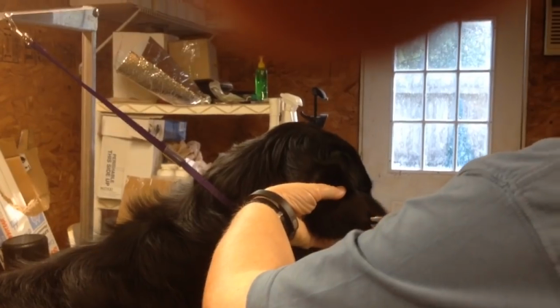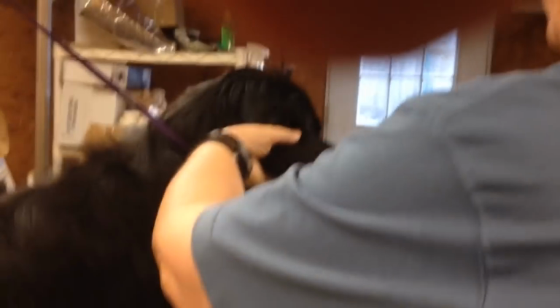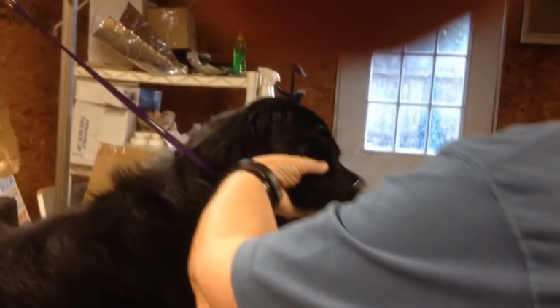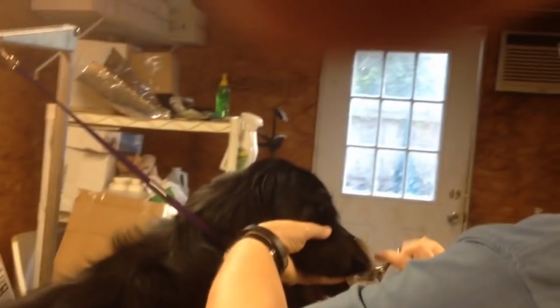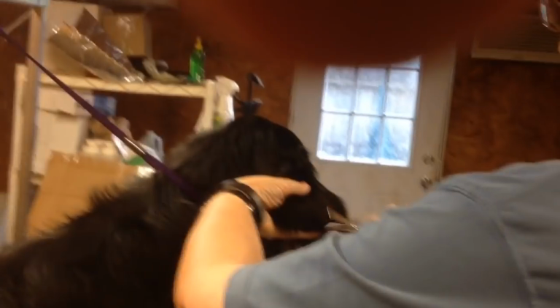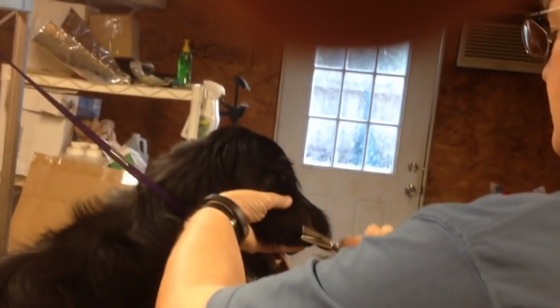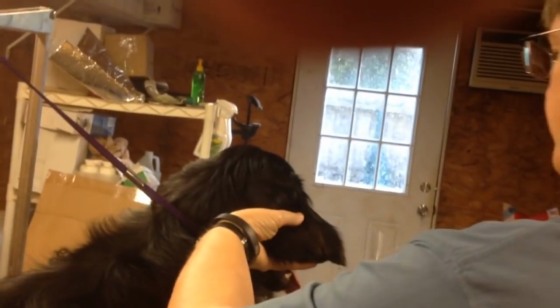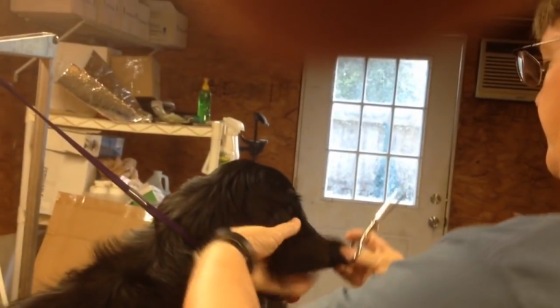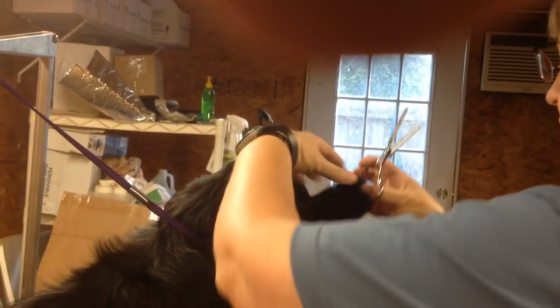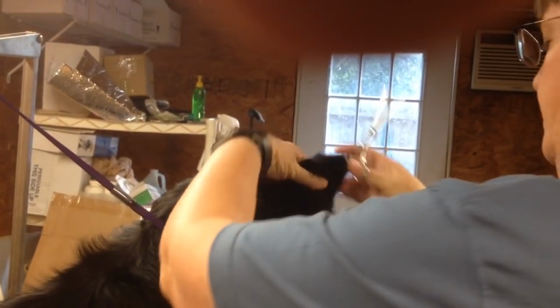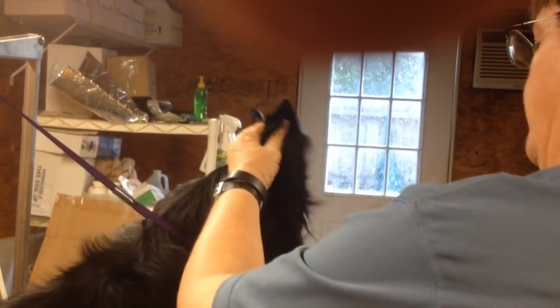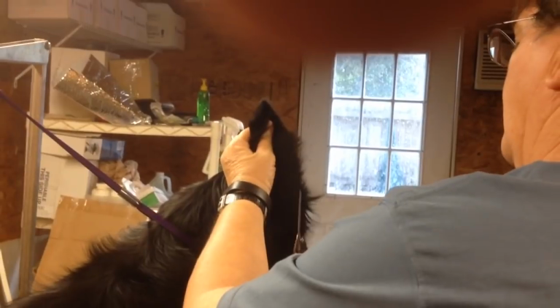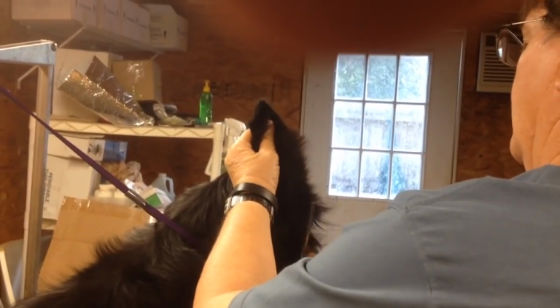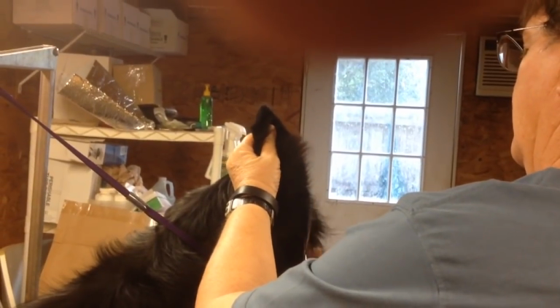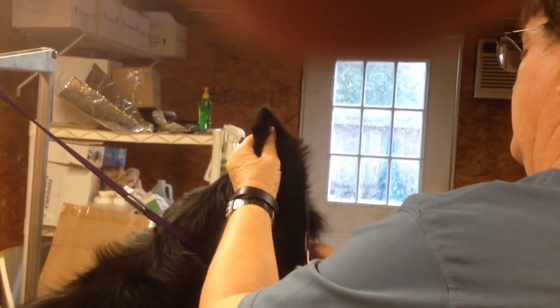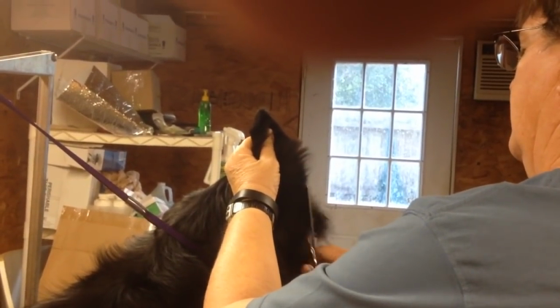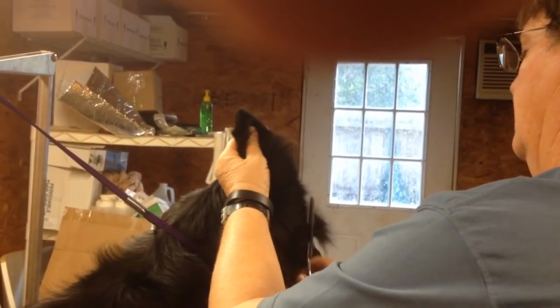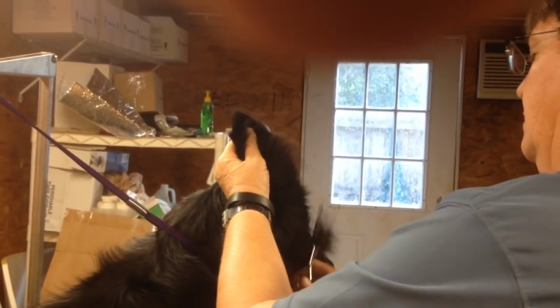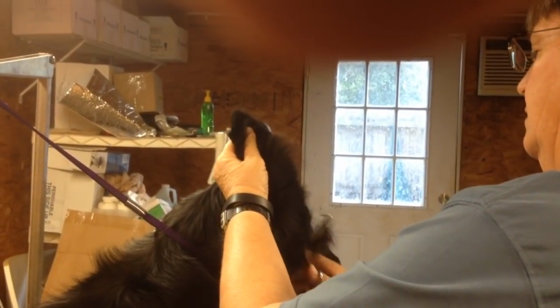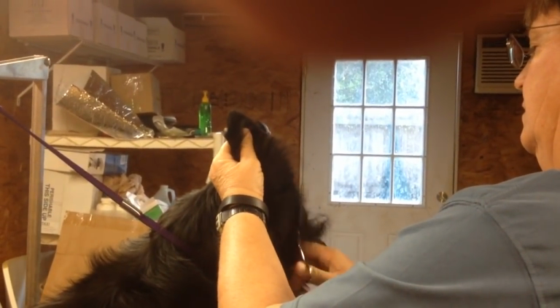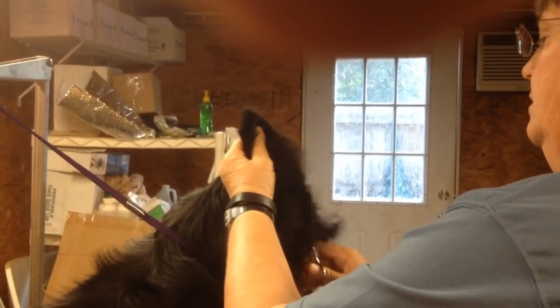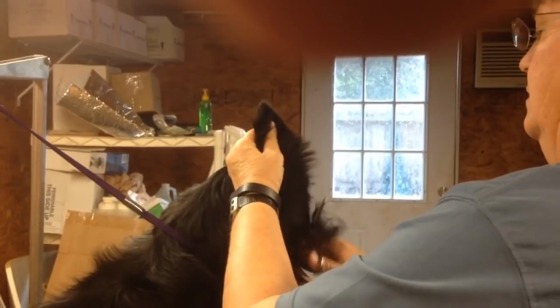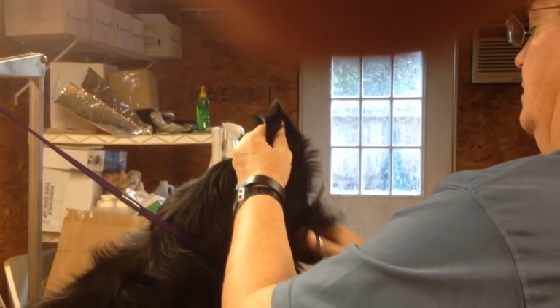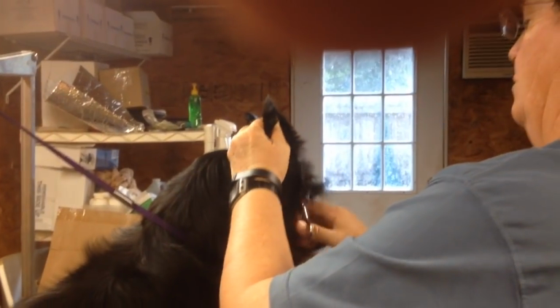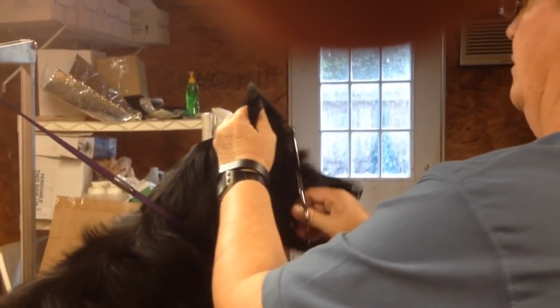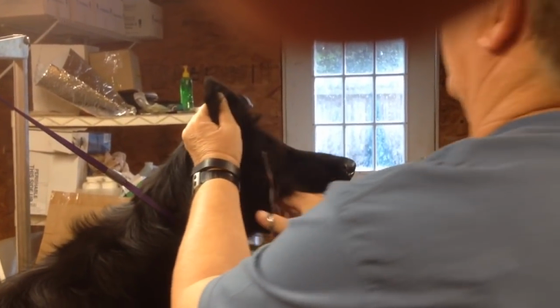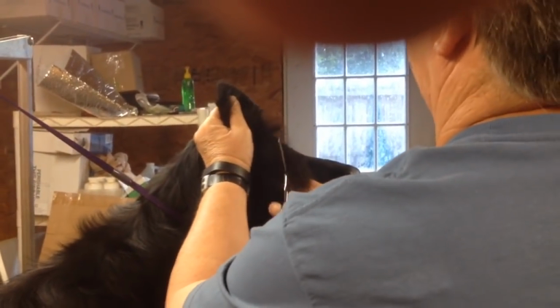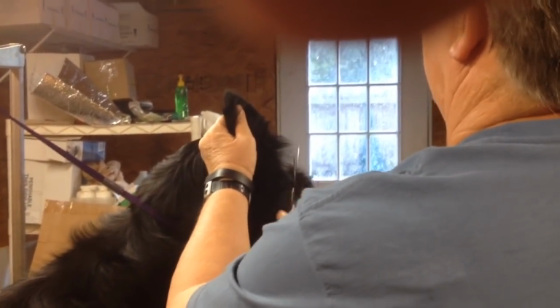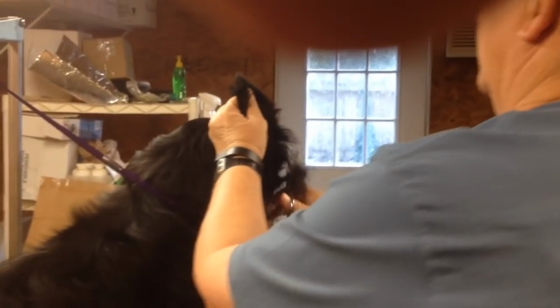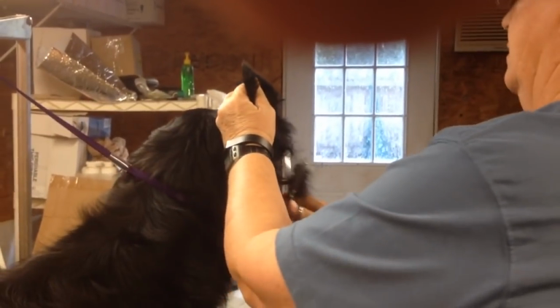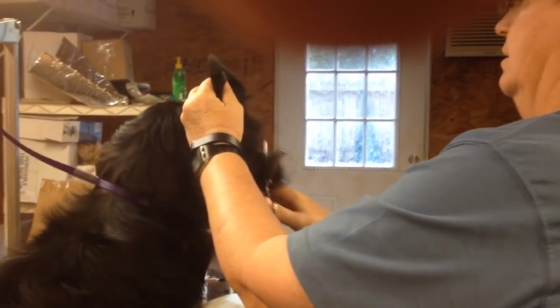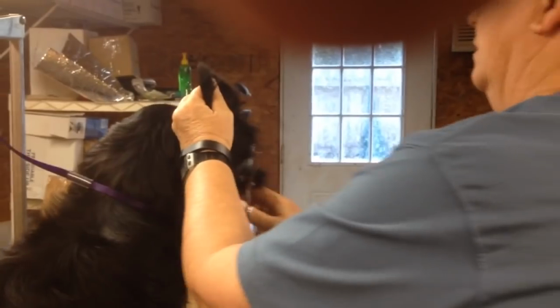I do this with straight shears; Cass does it with thinning shears. I start with straight shears, lop it all off, and then come back with thinning shears. Either way will work. Probably a good way to start is with the thinning shears.